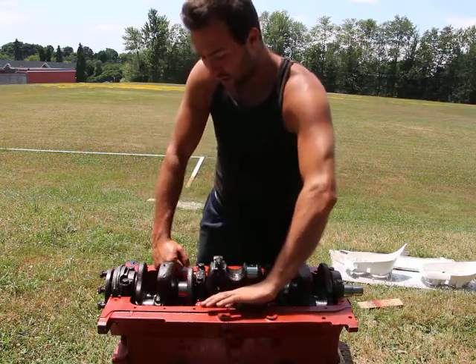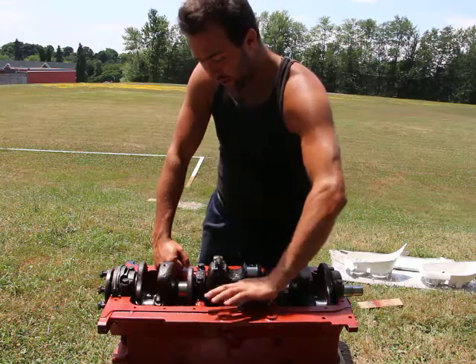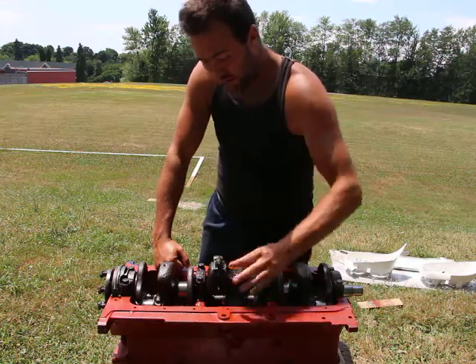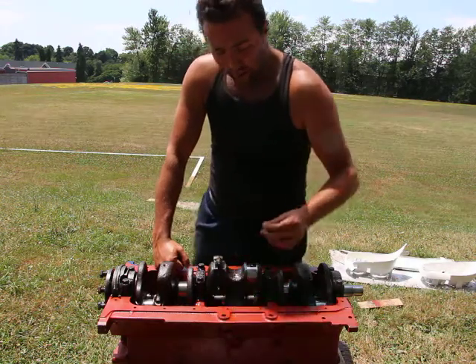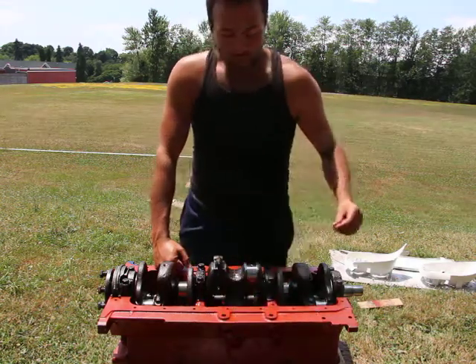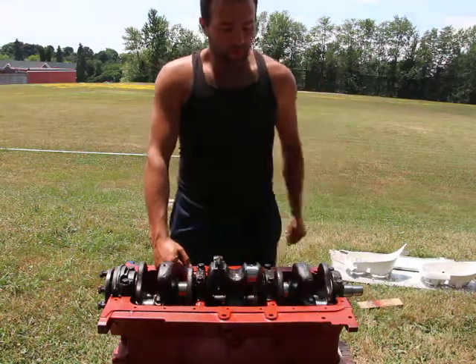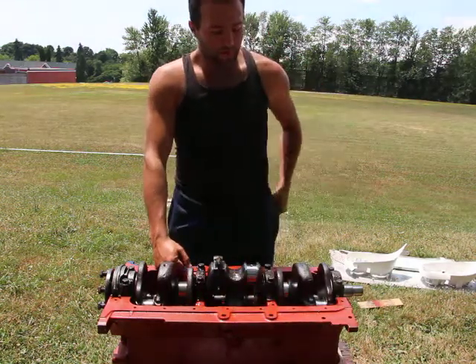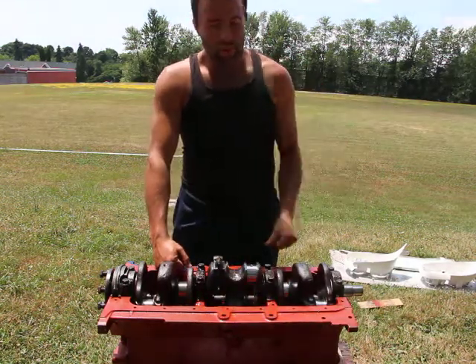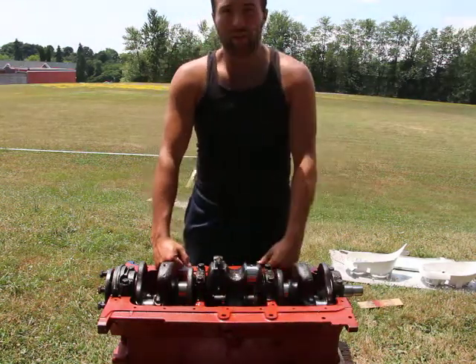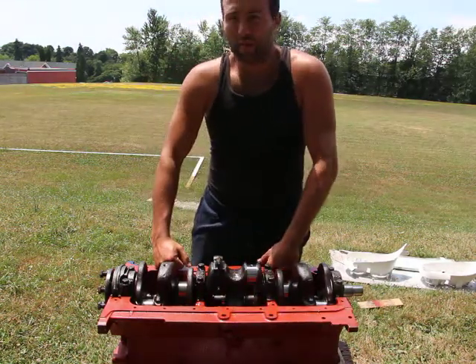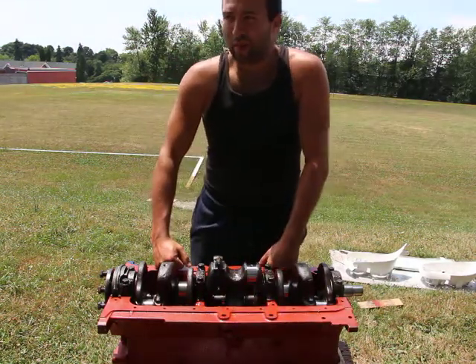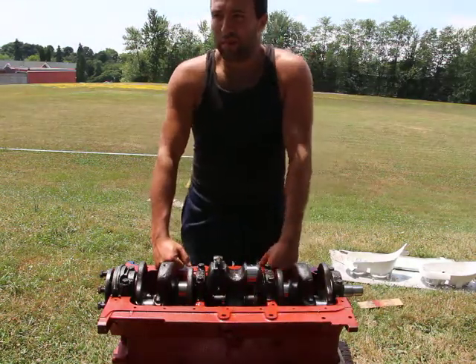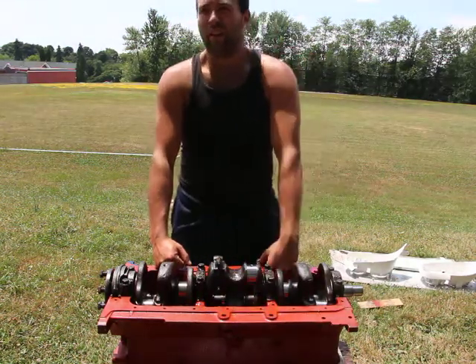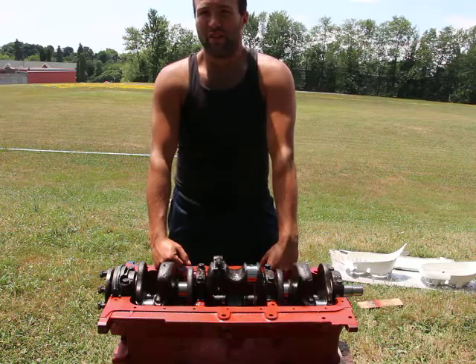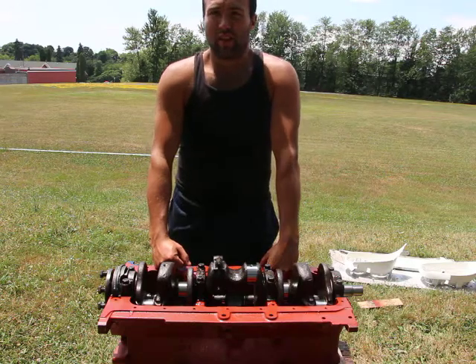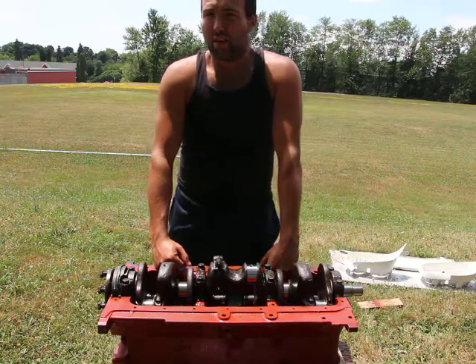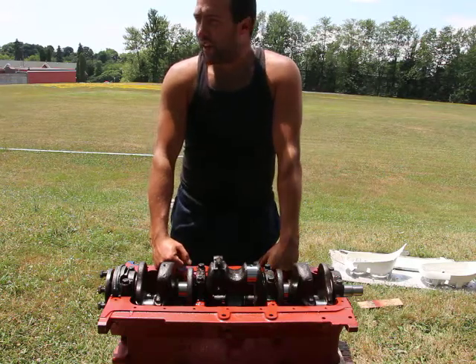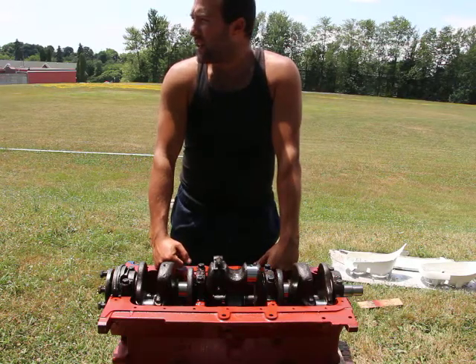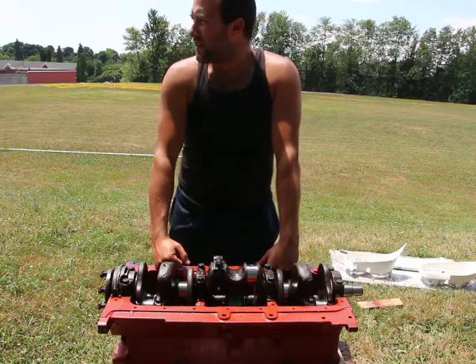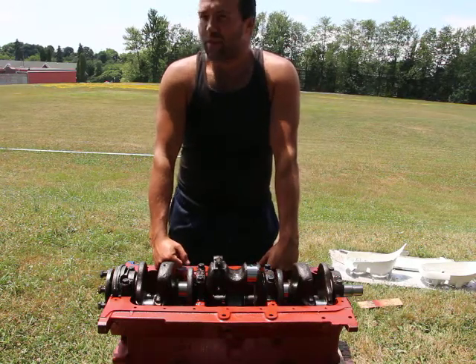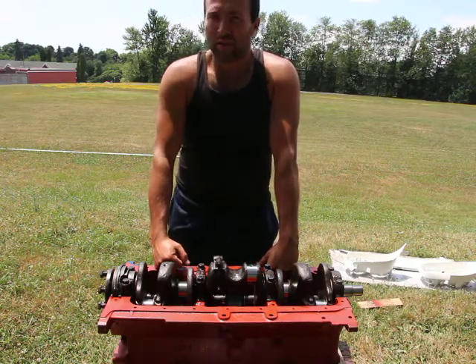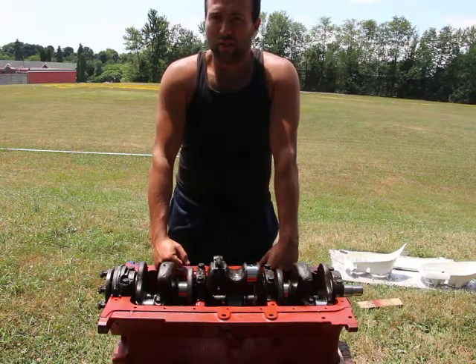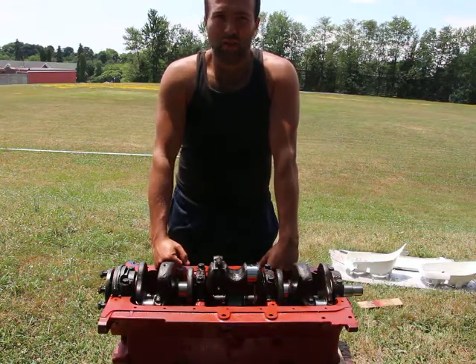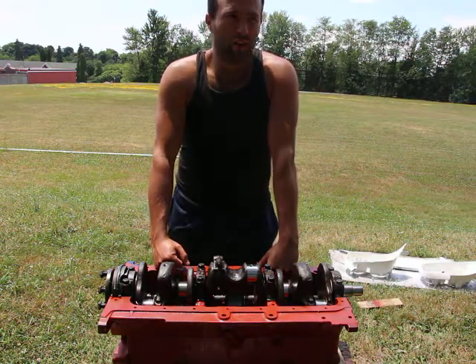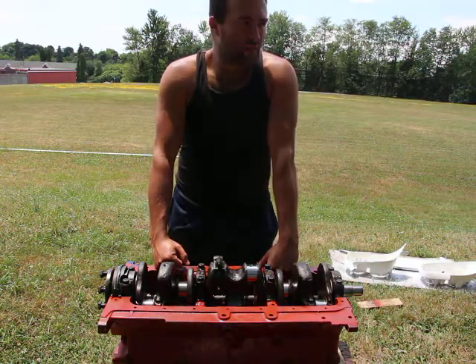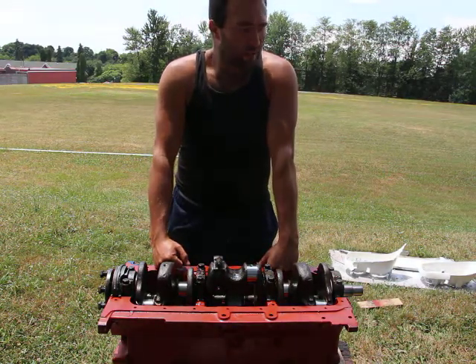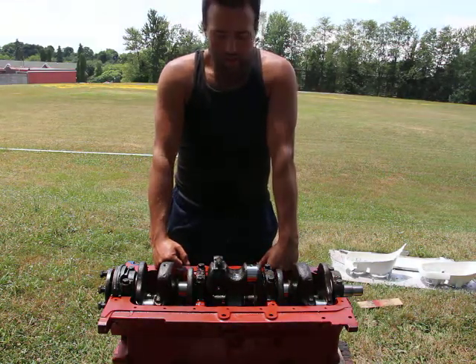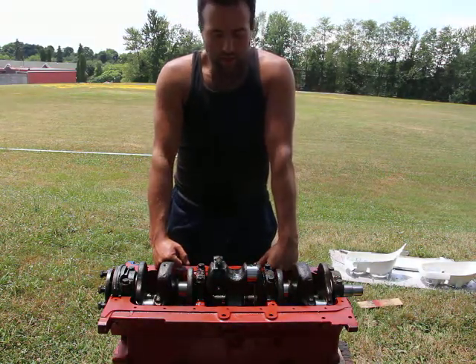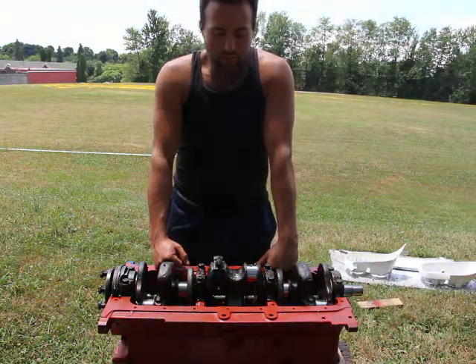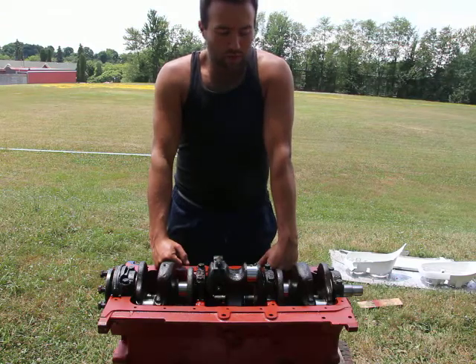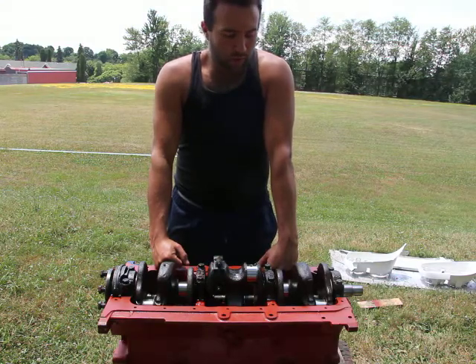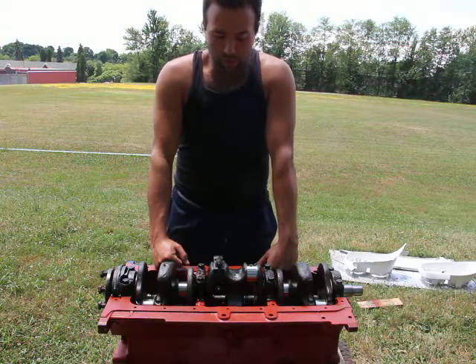That's why I always advise people to stay away from incomplete engines. If you get an engine, just make sure it's all there — at least the main parts are usable.